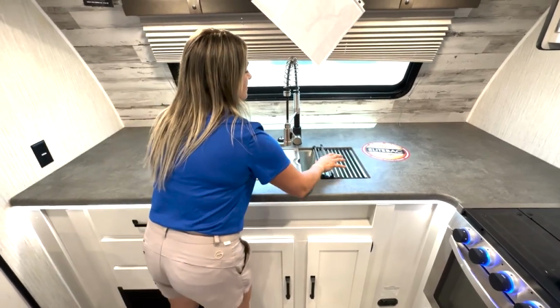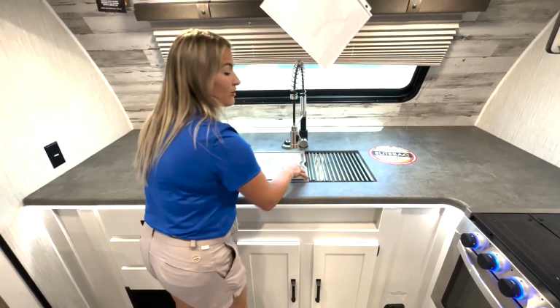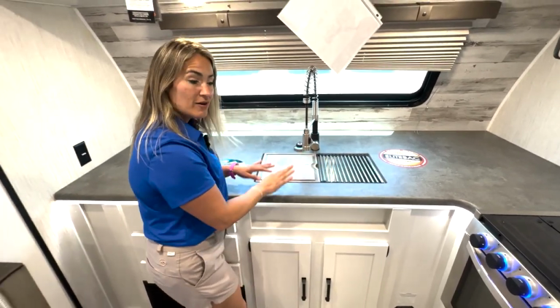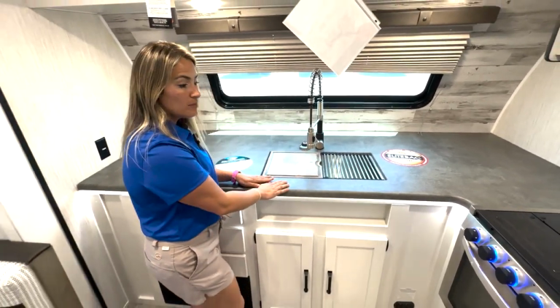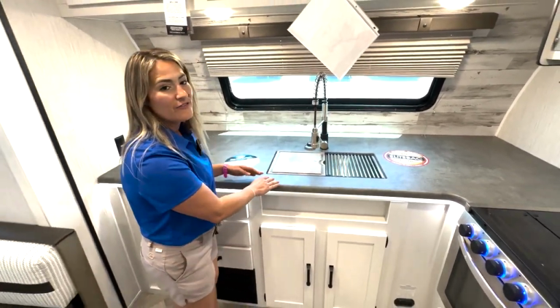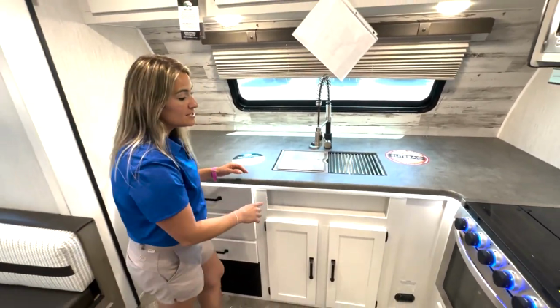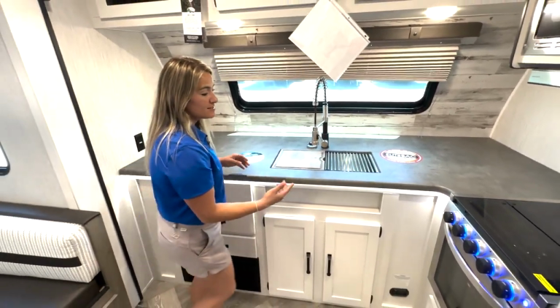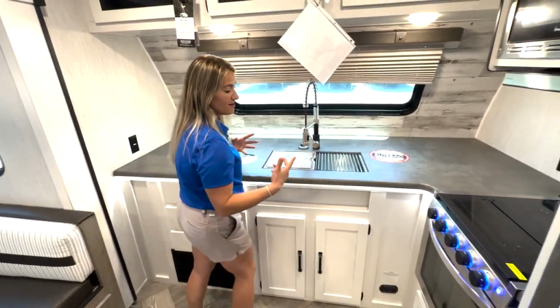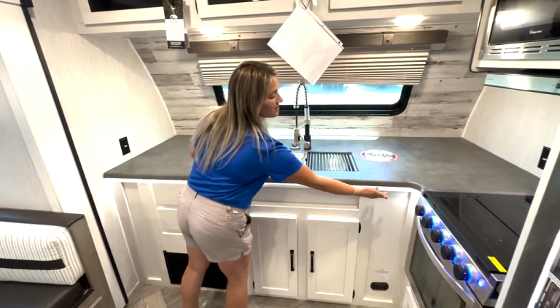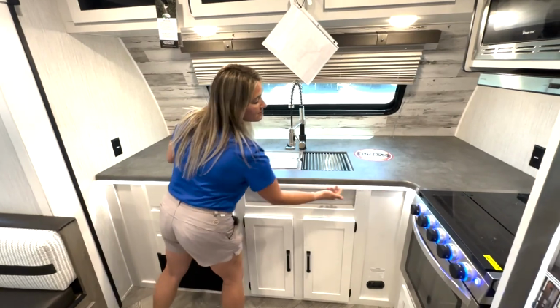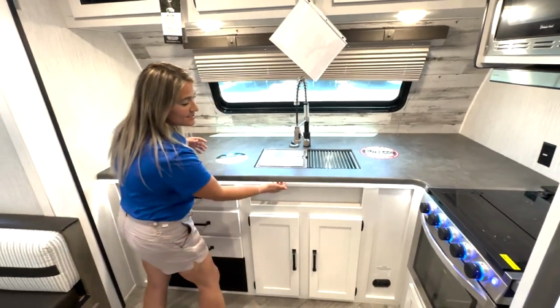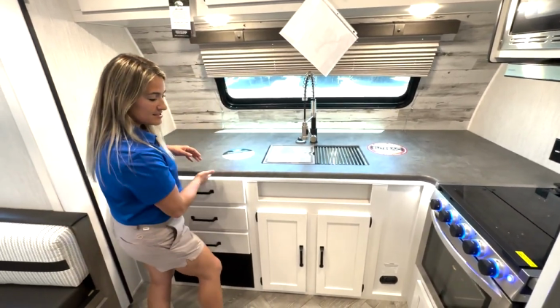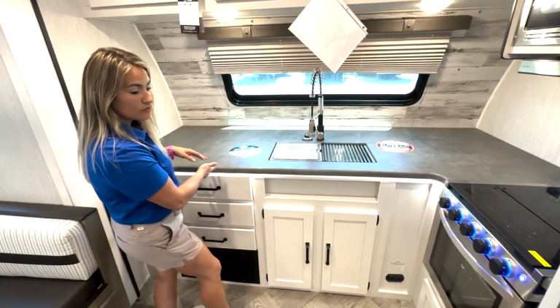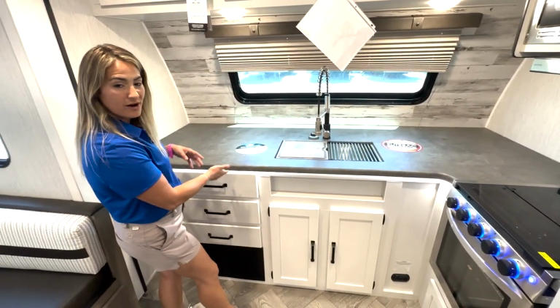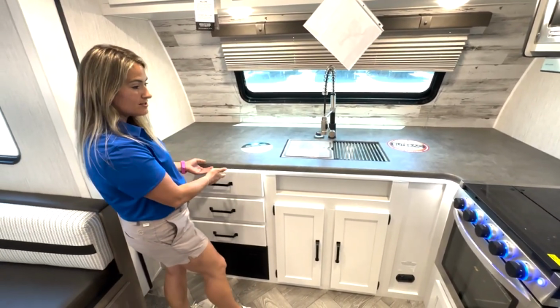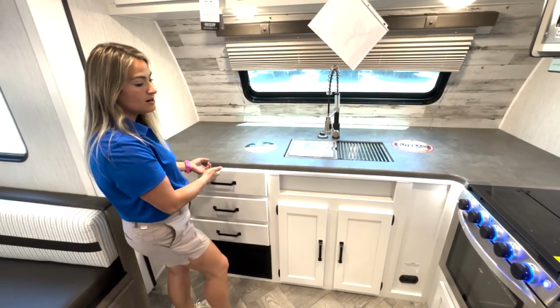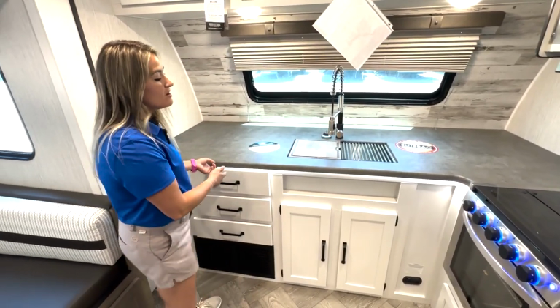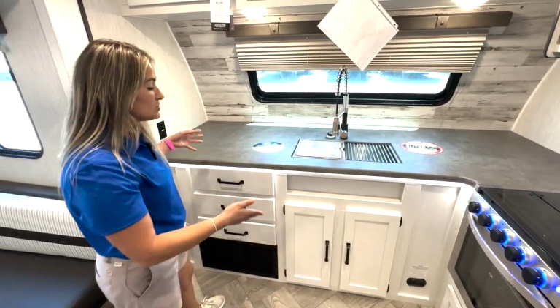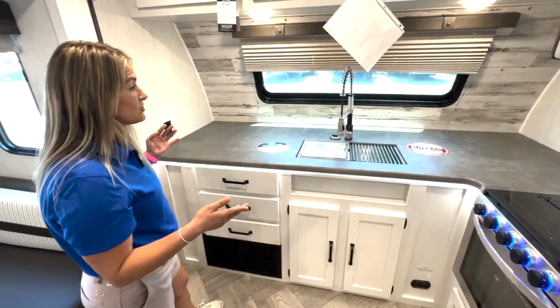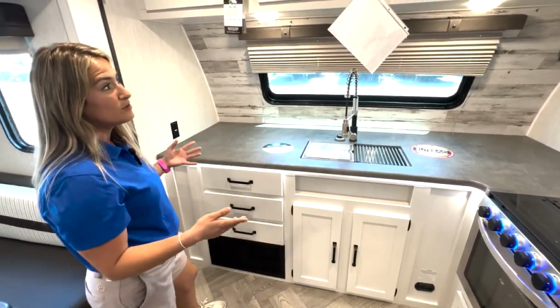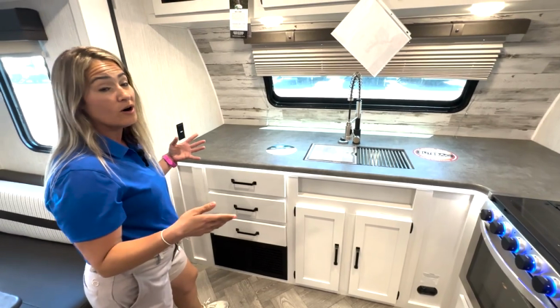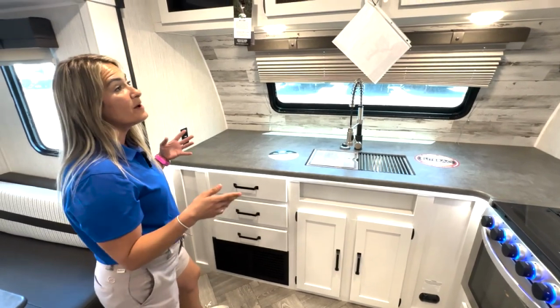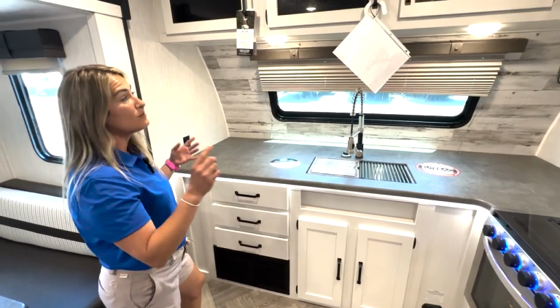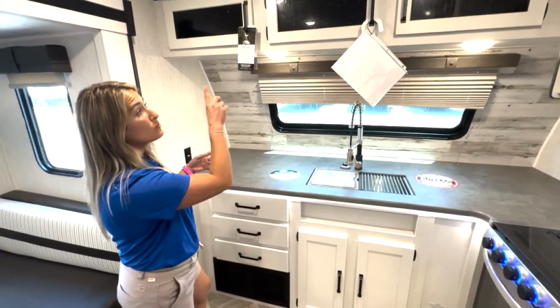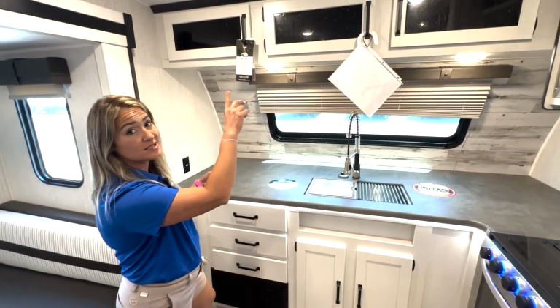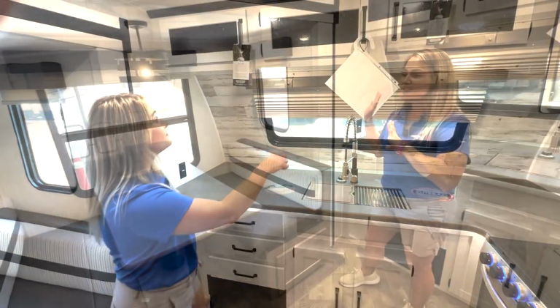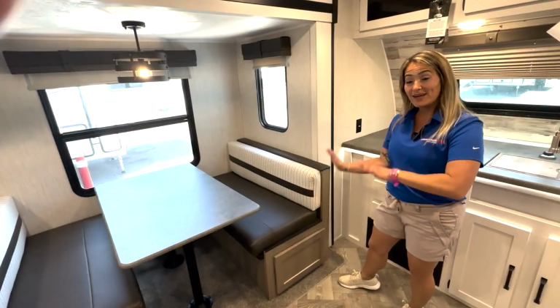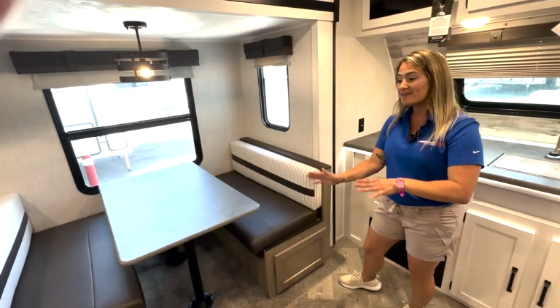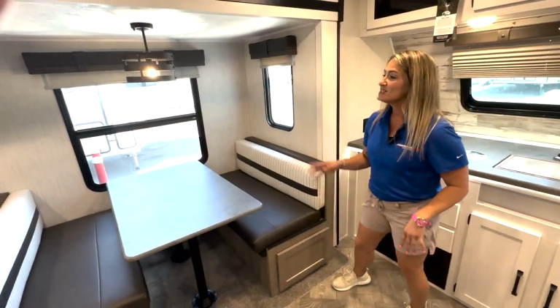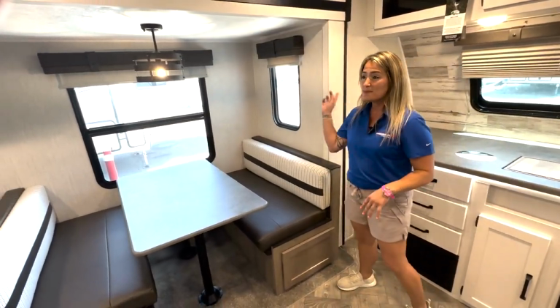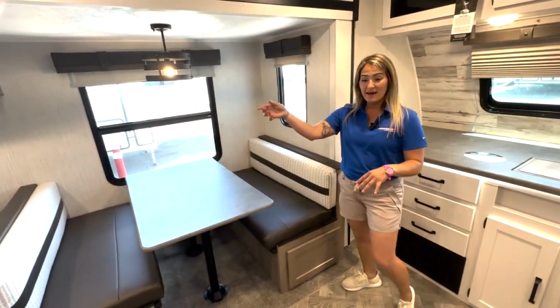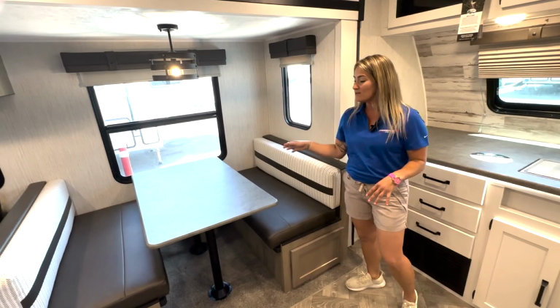We have solid surface countertops with LED accent lights underneath the countertop. There's storage right here, which is awesome, and storage up top as well.